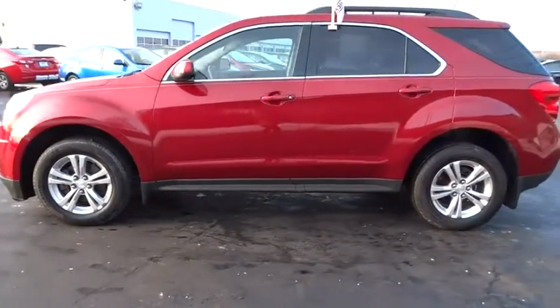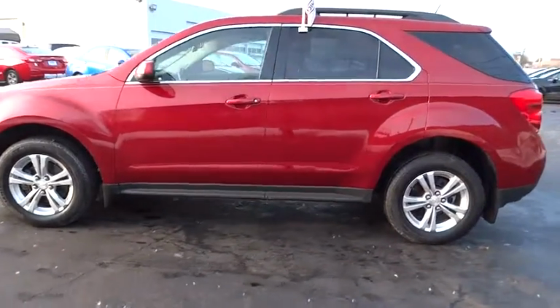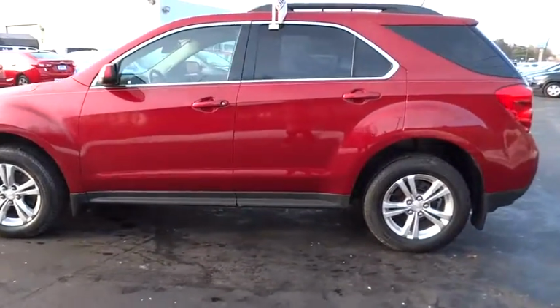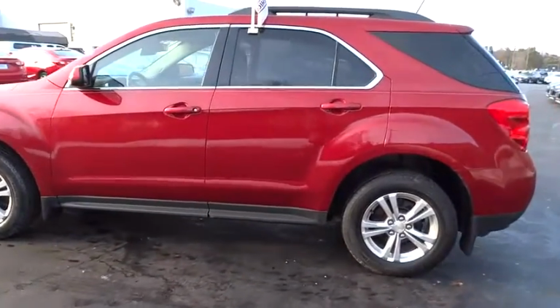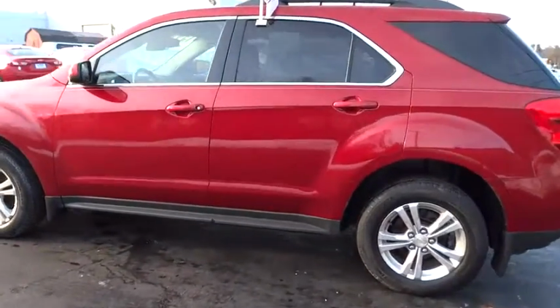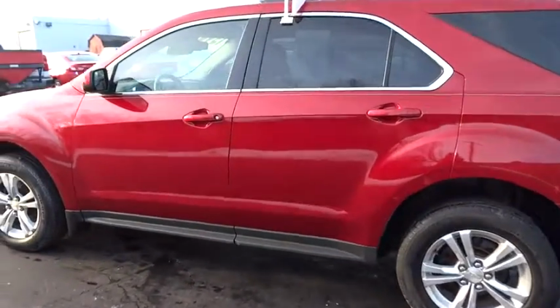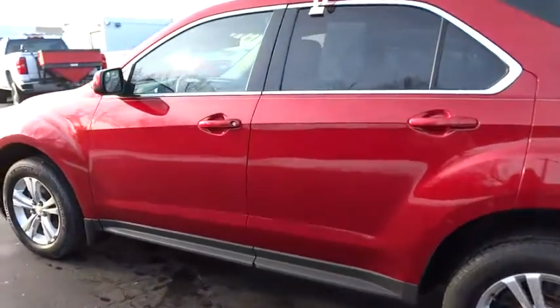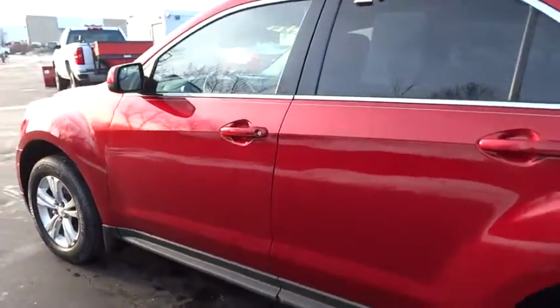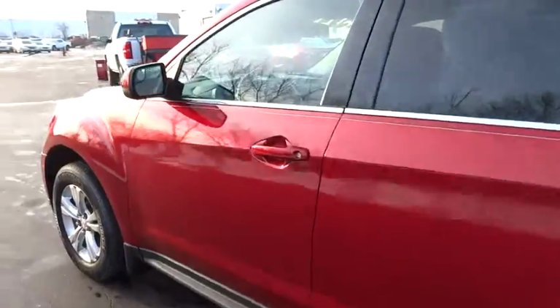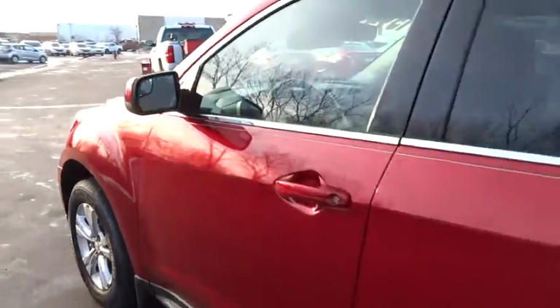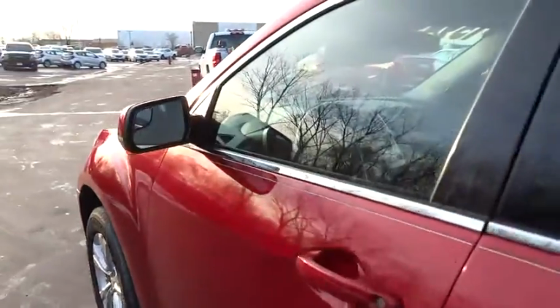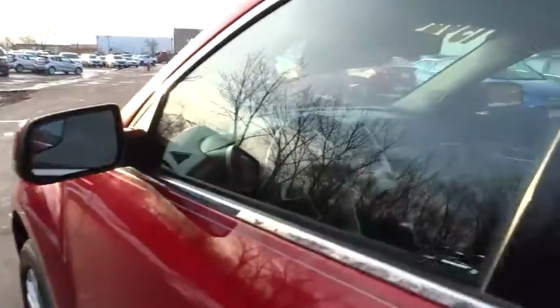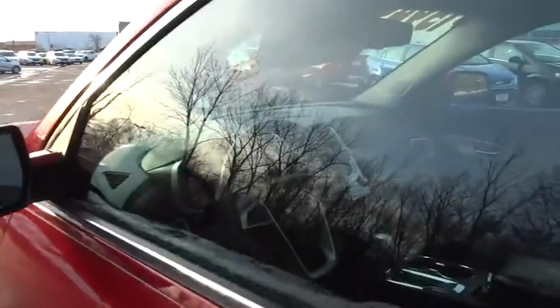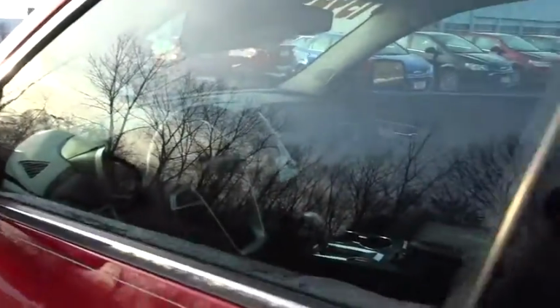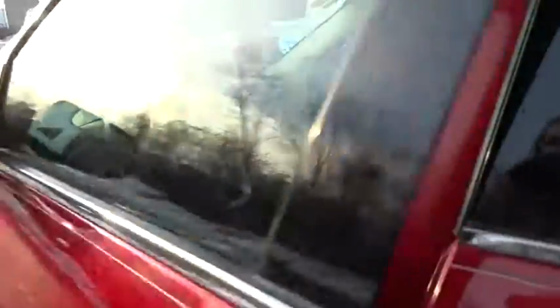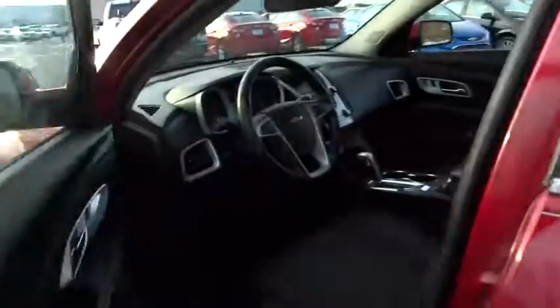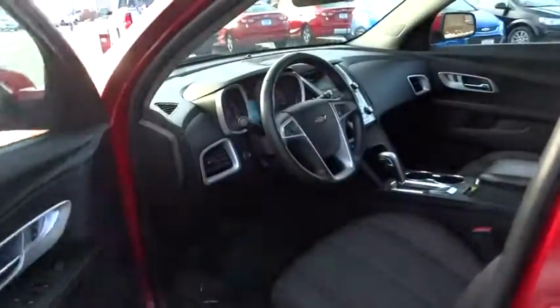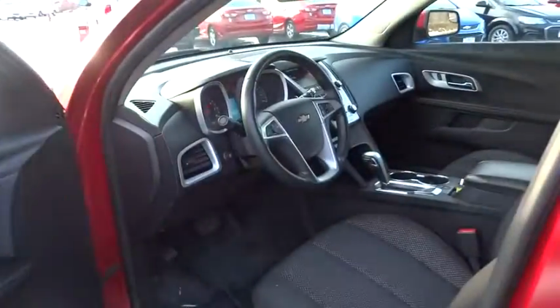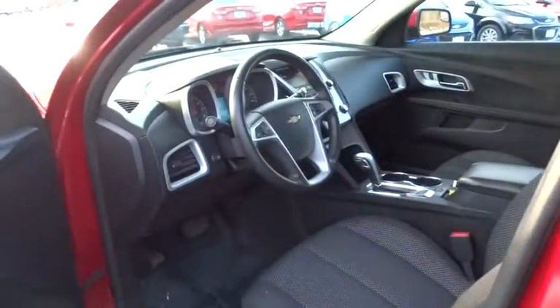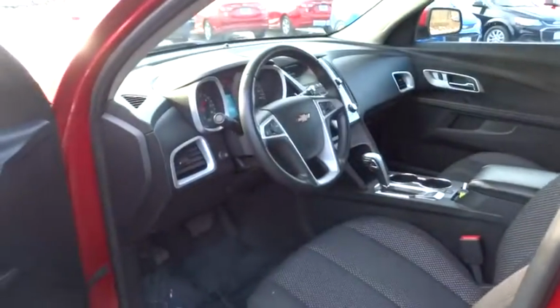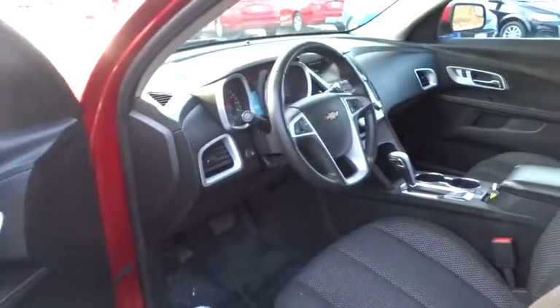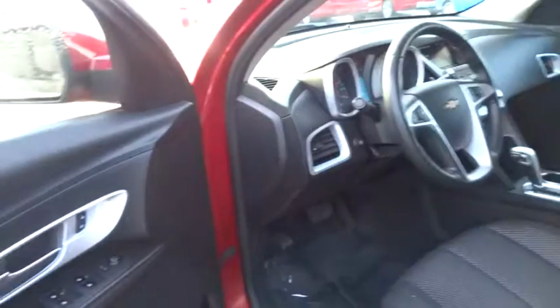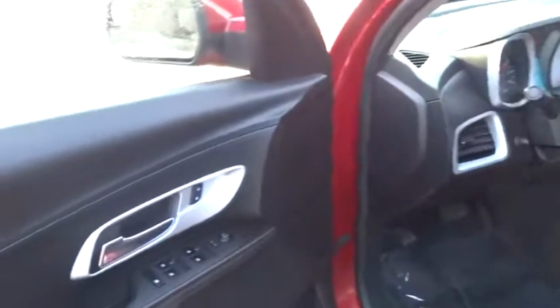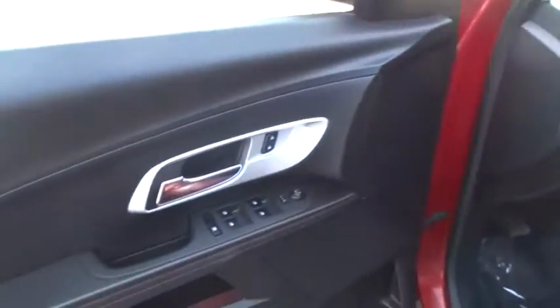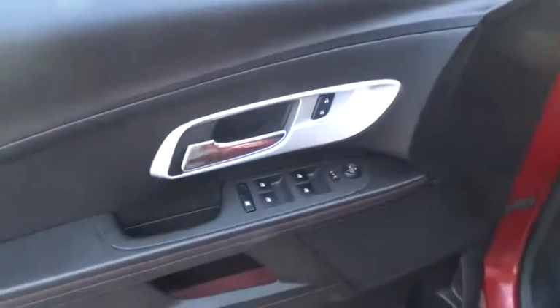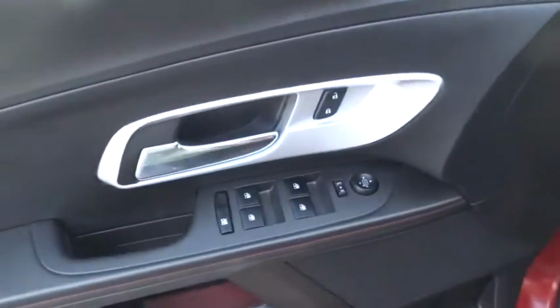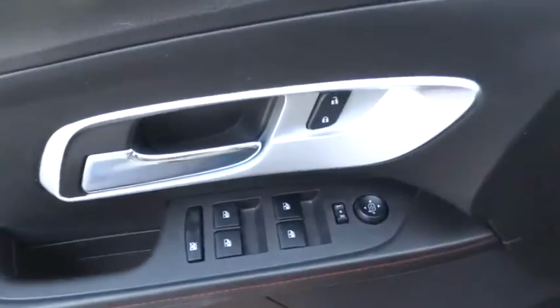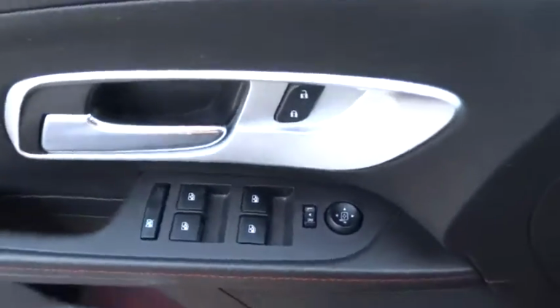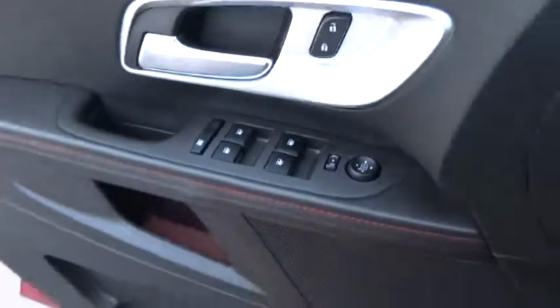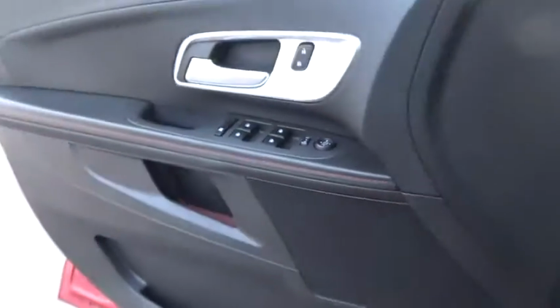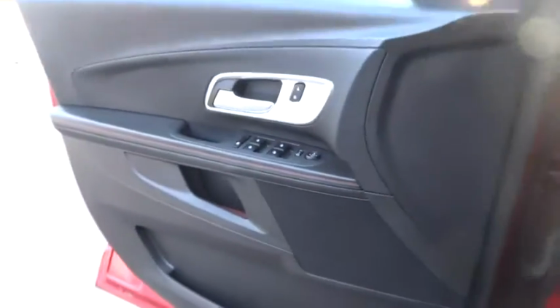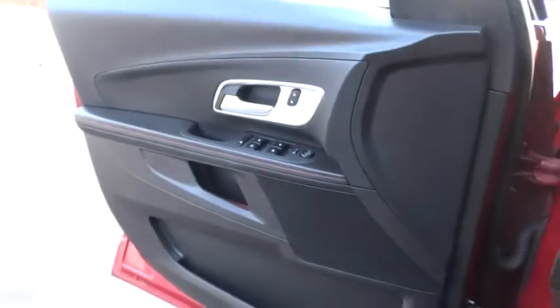Keyless entry, anti-lock braking system, stability control, traction control, steering wheel audio control, backup camera, leather-wrapped steering wheel, power steering, adjustable steering wheel, aluminum wheels.